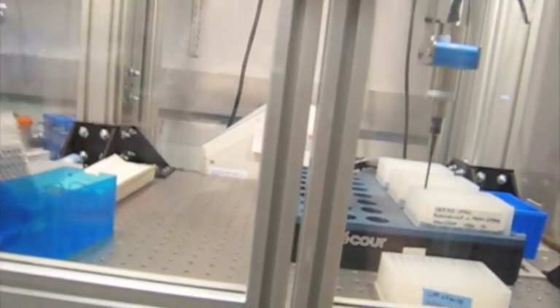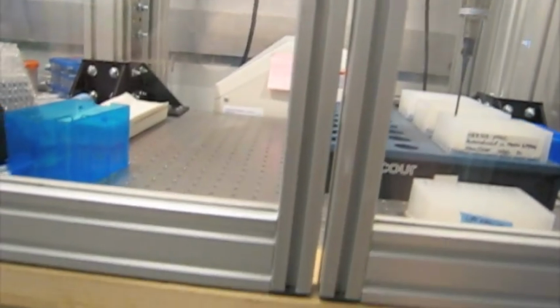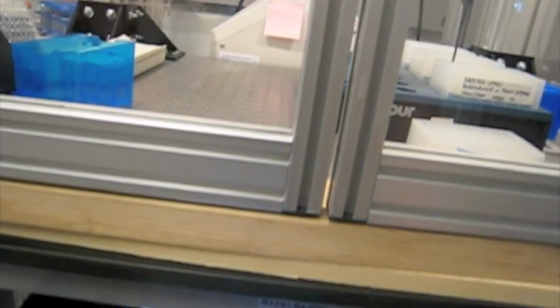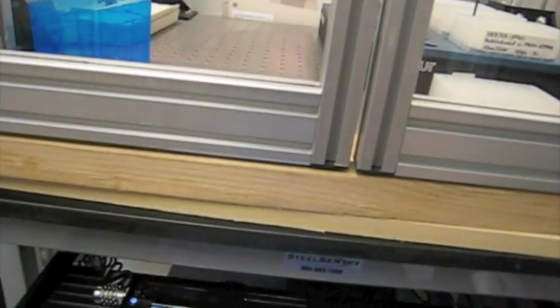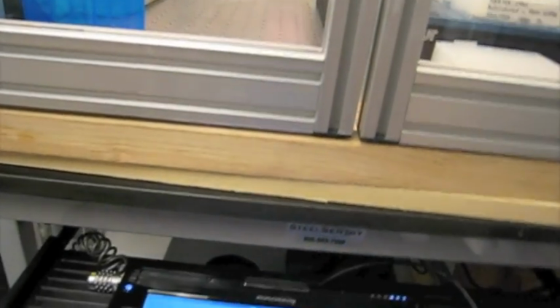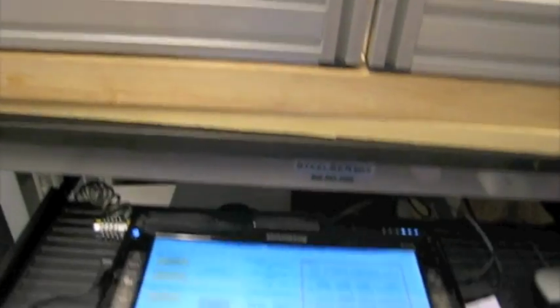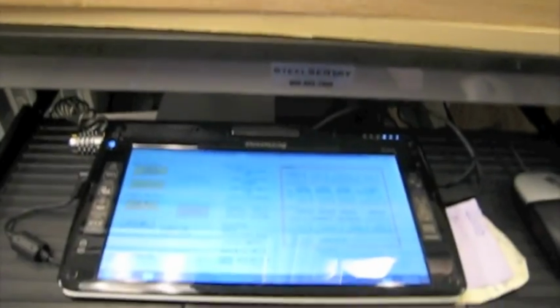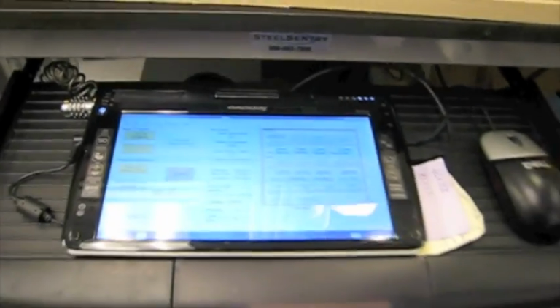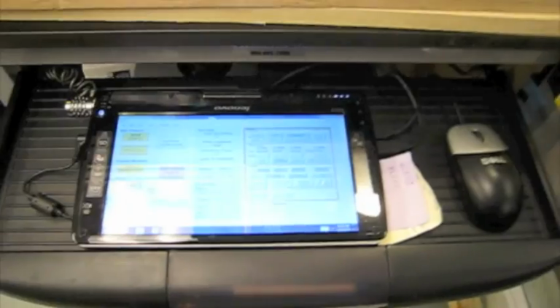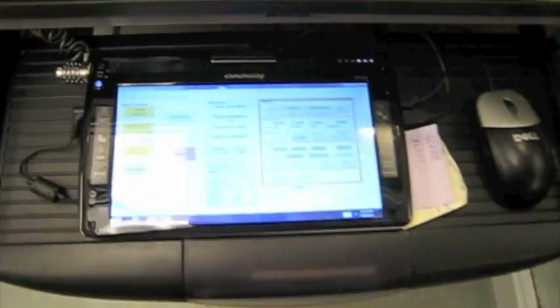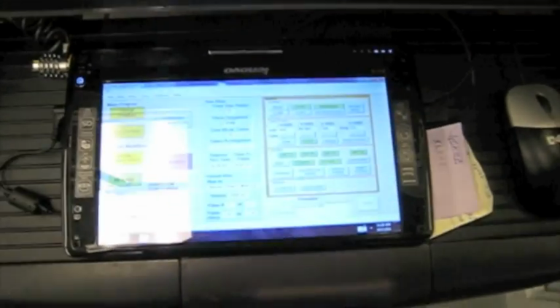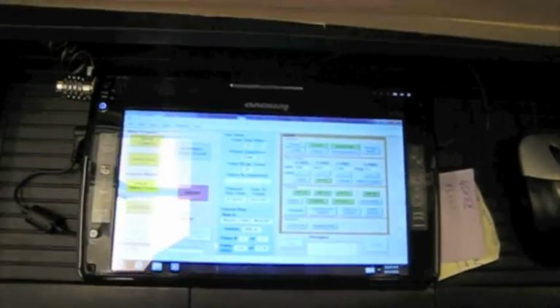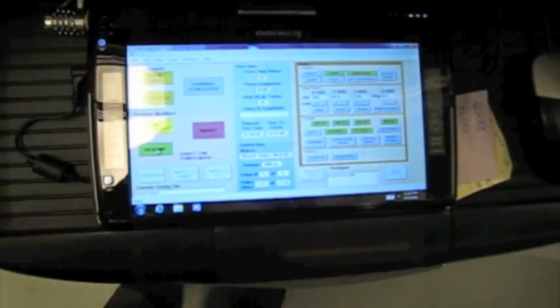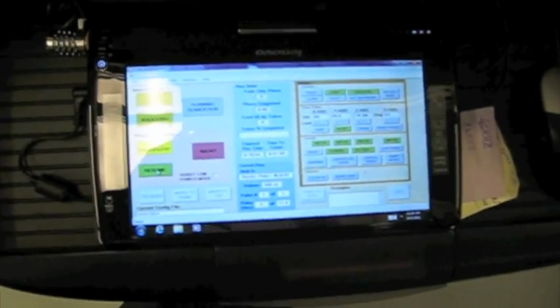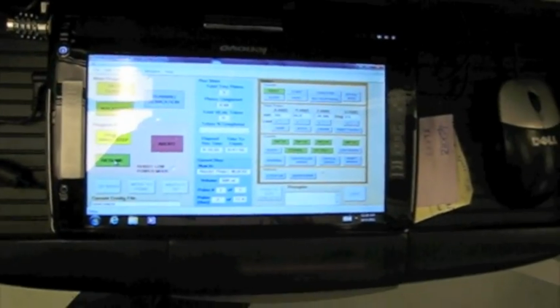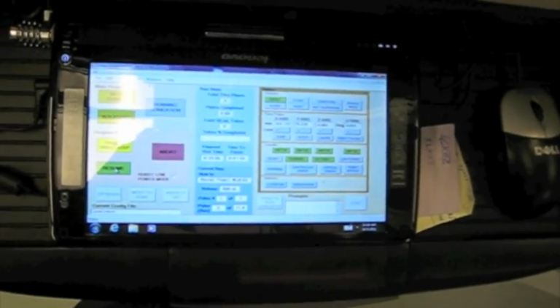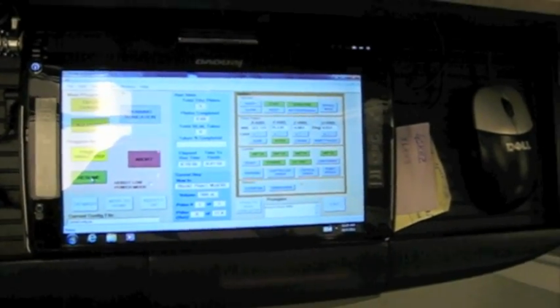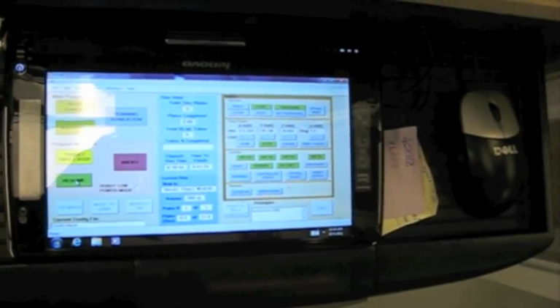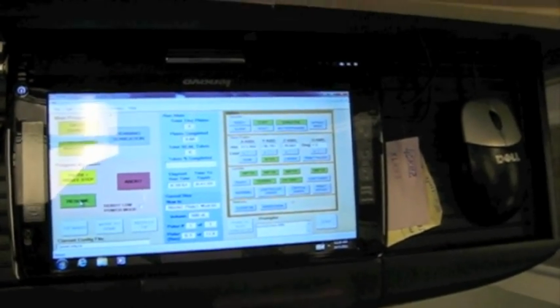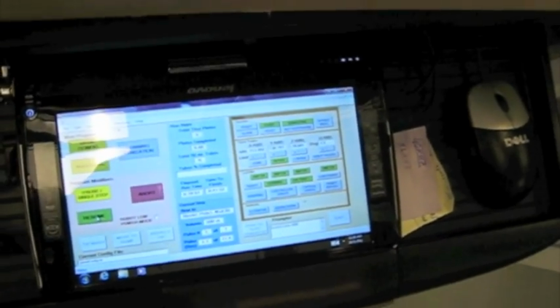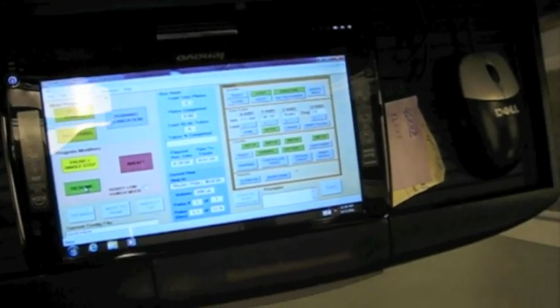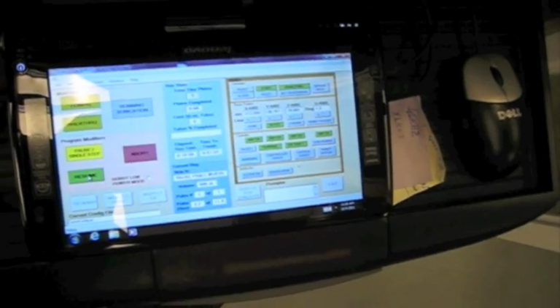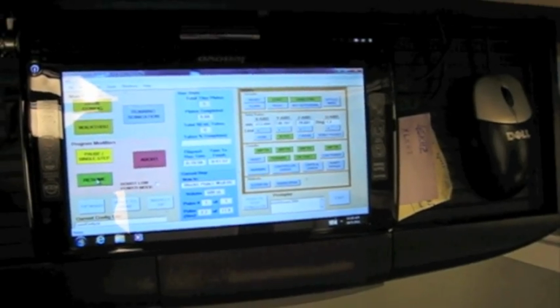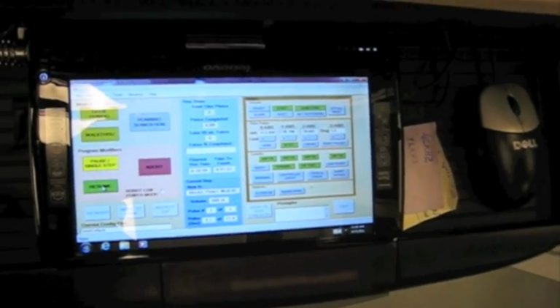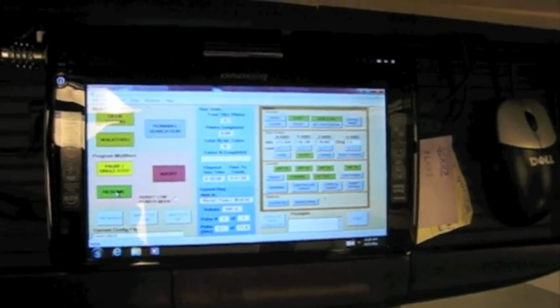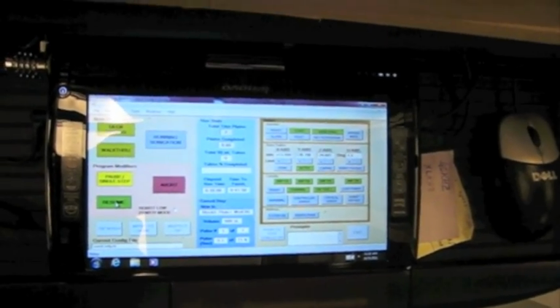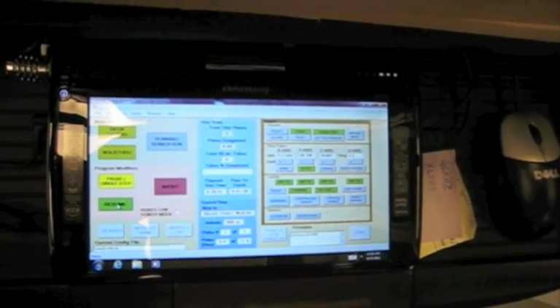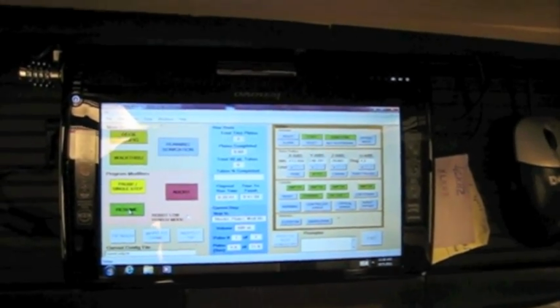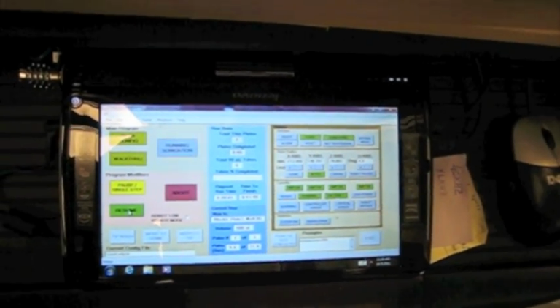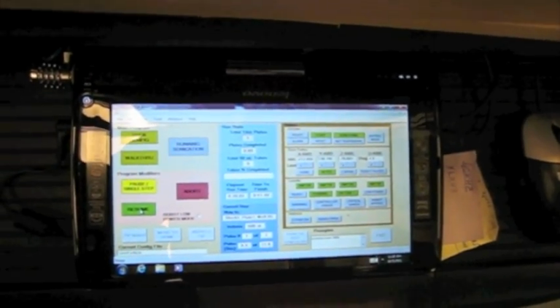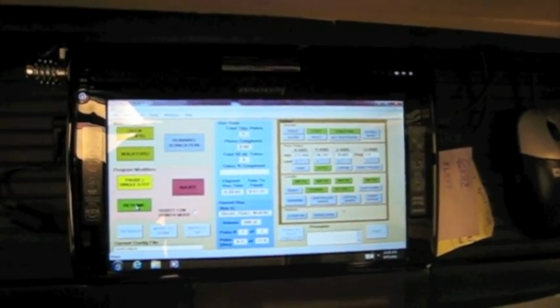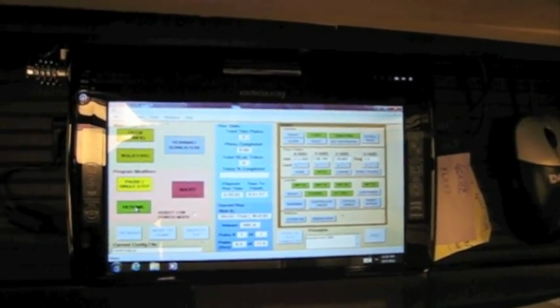The program is controlled by this touch screen panel computer, which provides both commands and status feedback from the program.